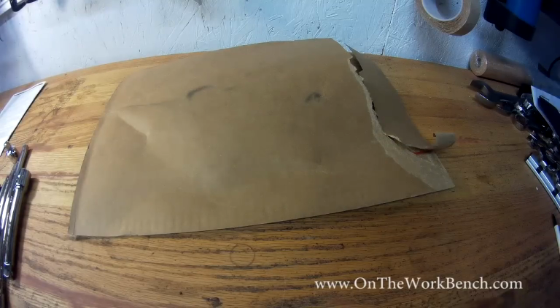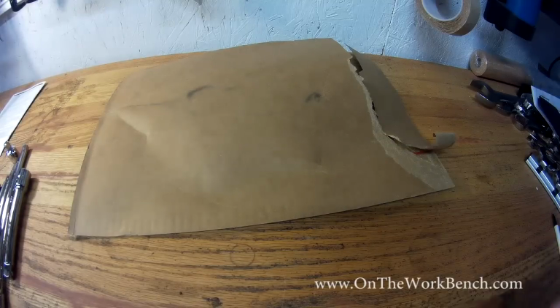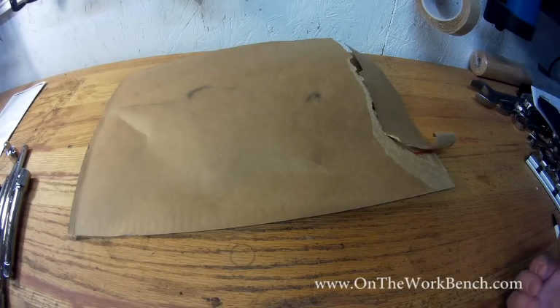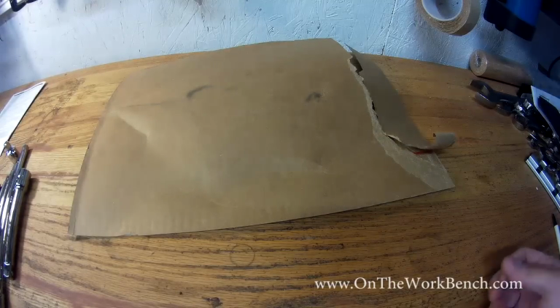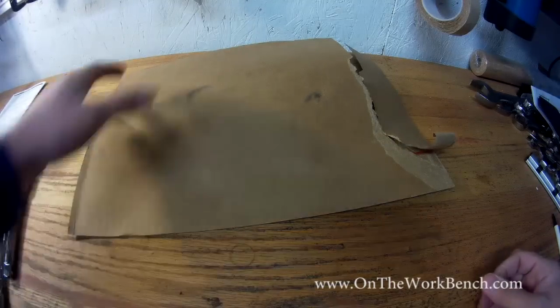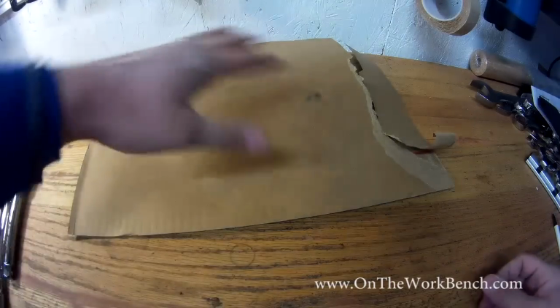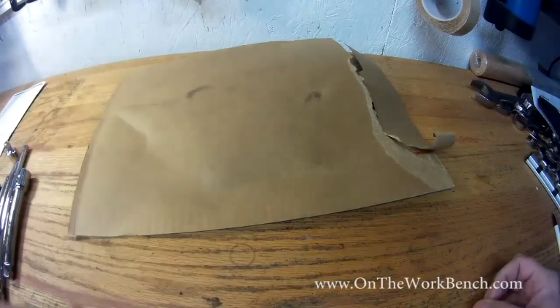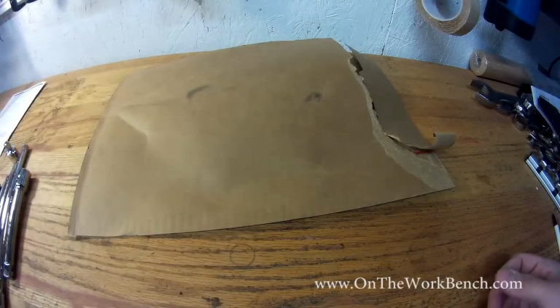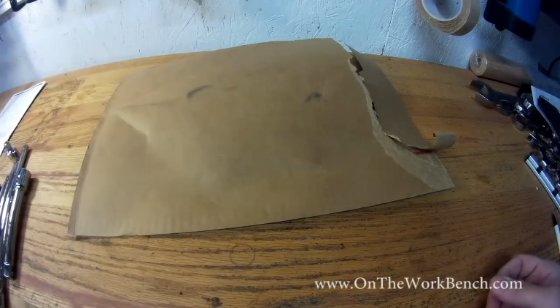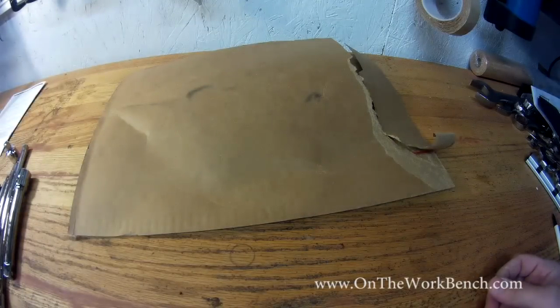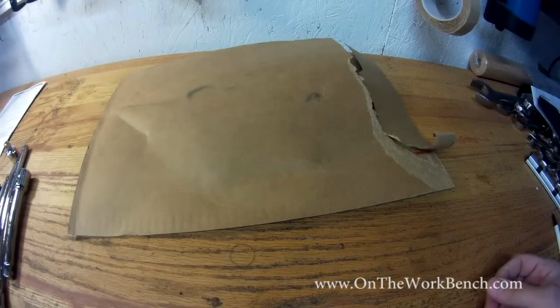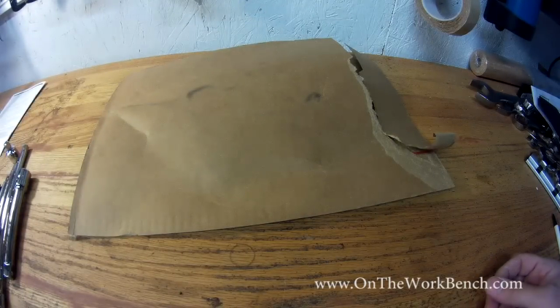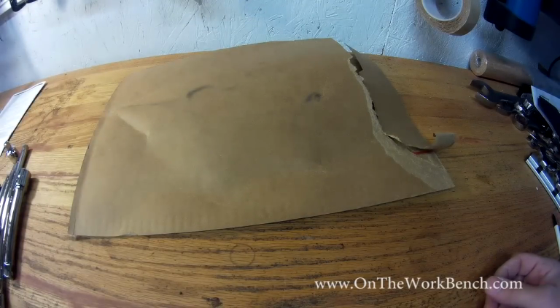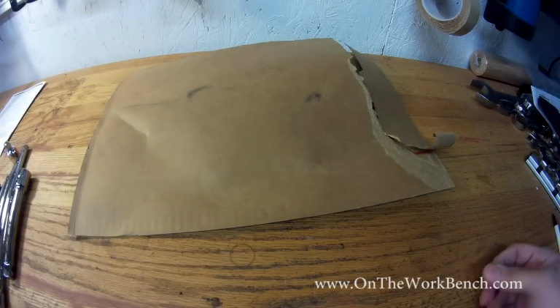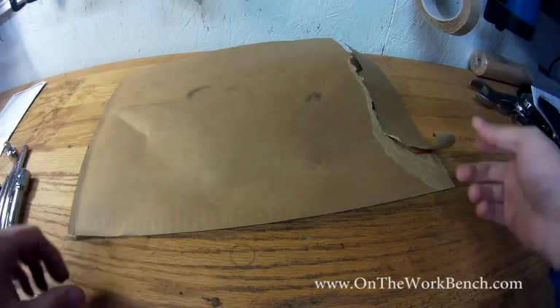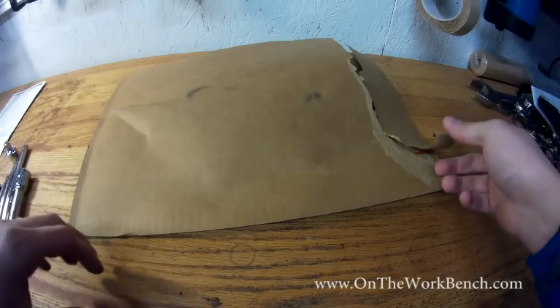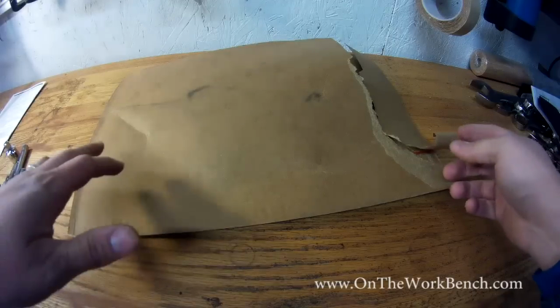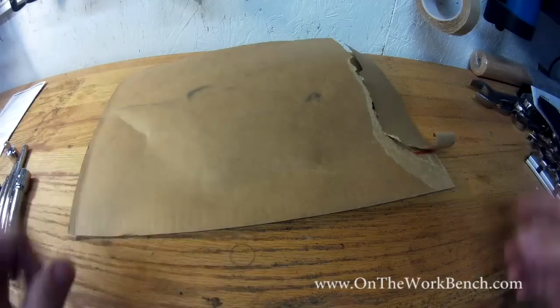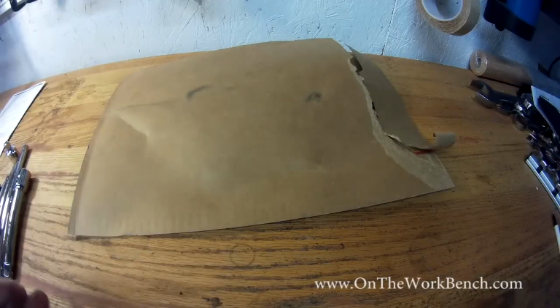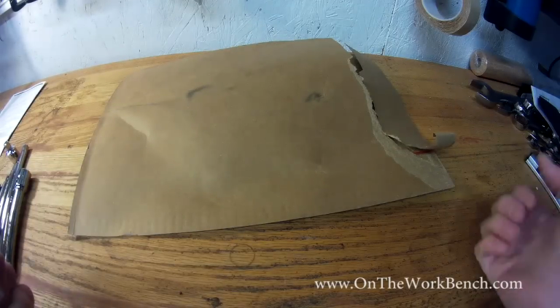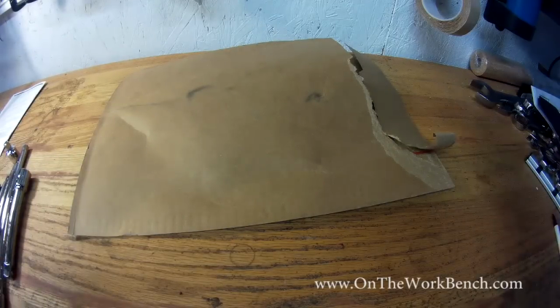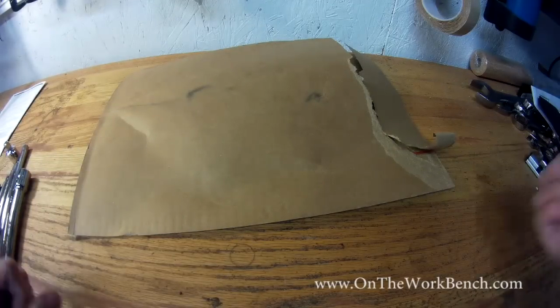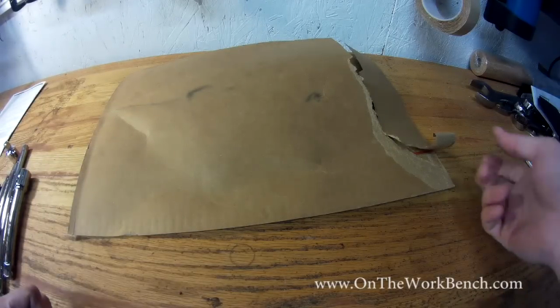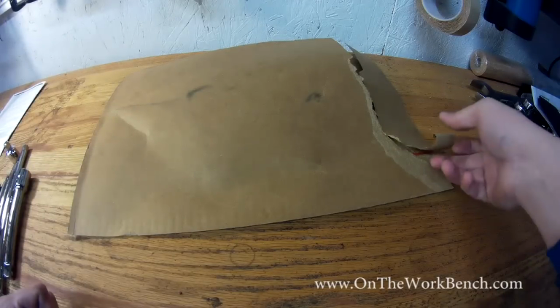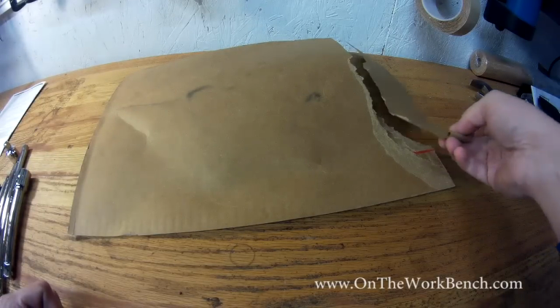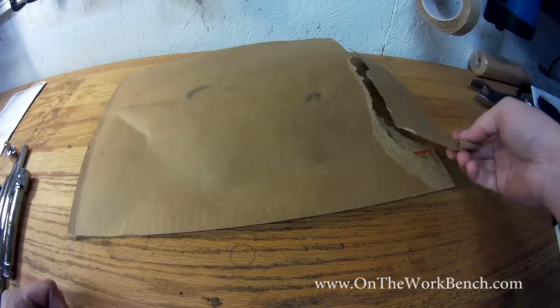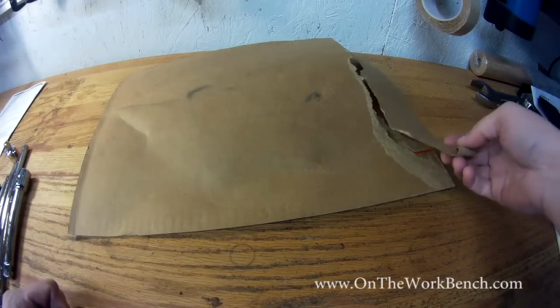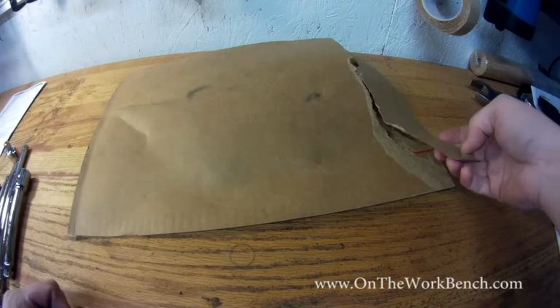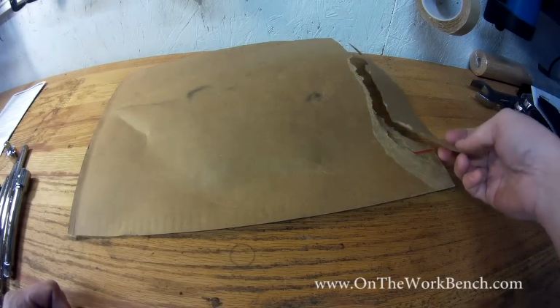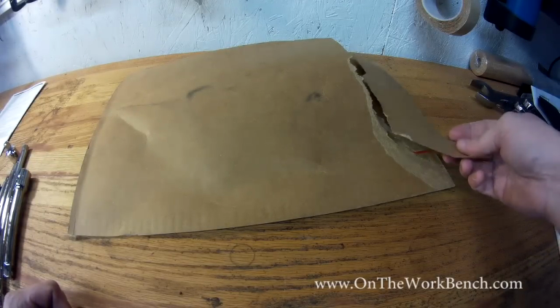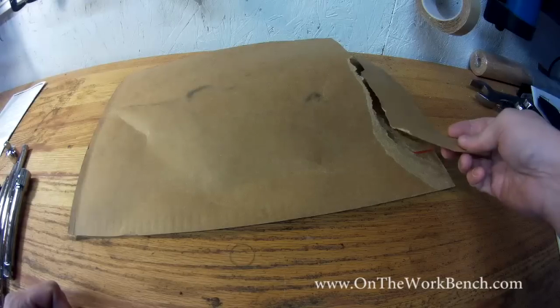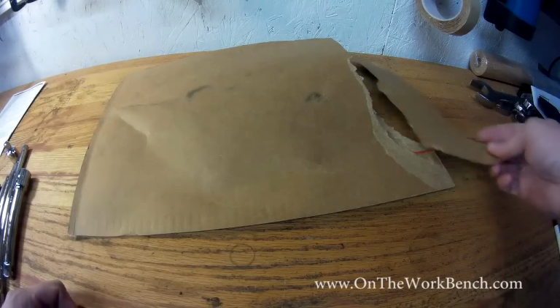Hello and welcome back to On the Workbench. Today we have what looks like a plain envelope in front of us here, but this is anything but plain. This is a tool I ordered from Snap-on. Unfortunately my wife got to the envelope first.